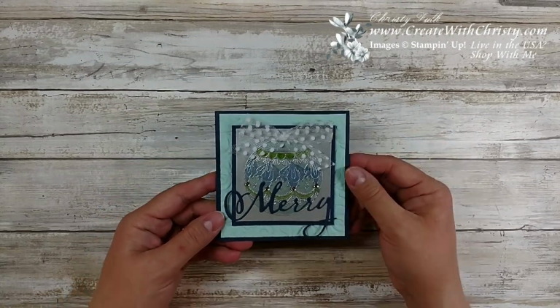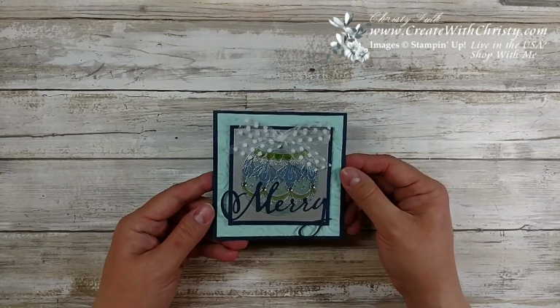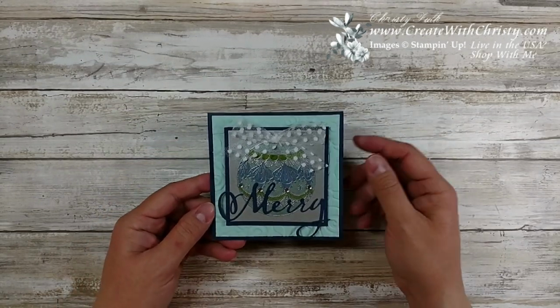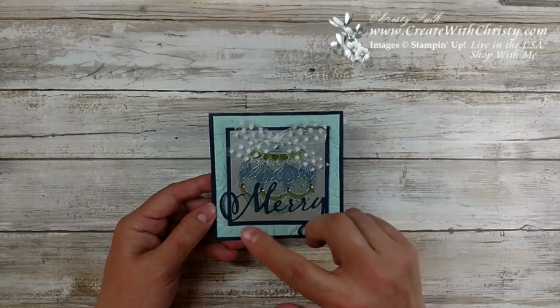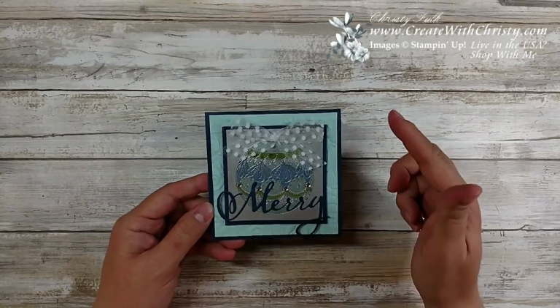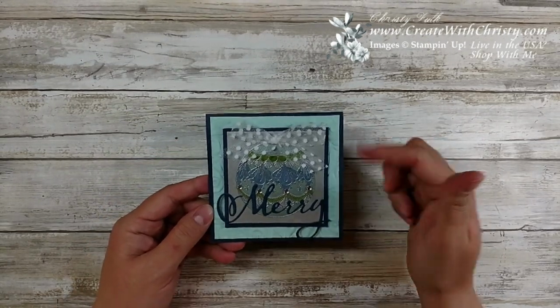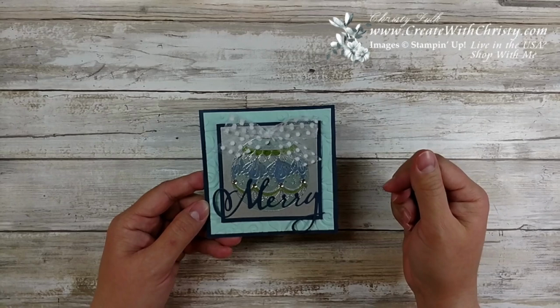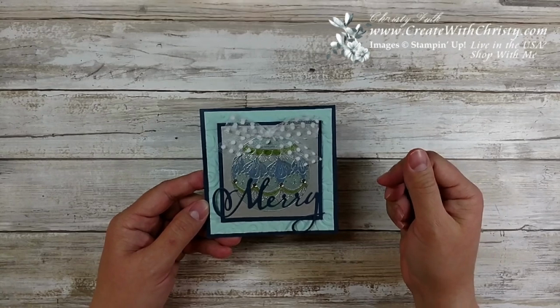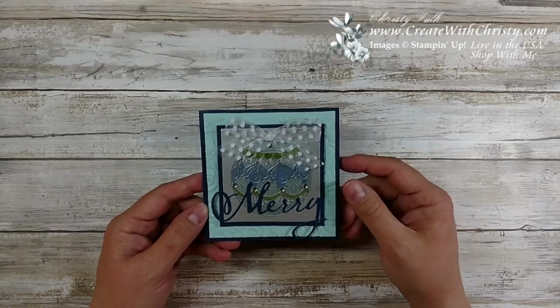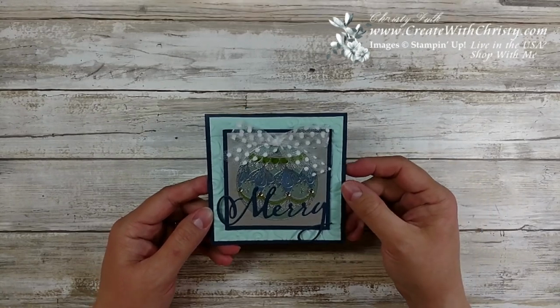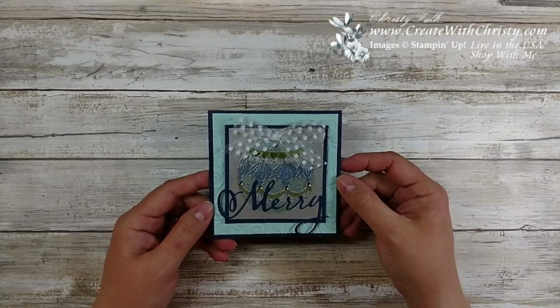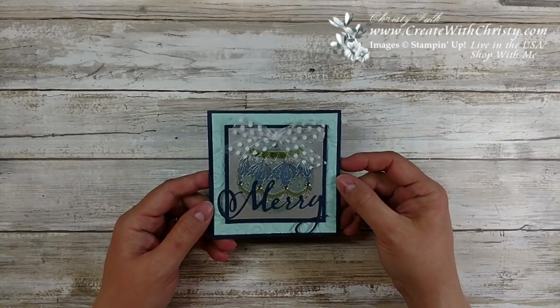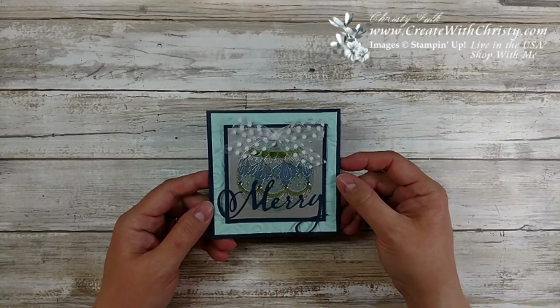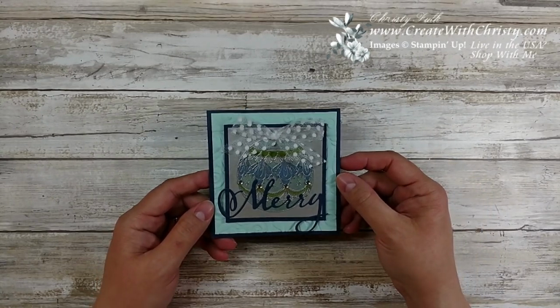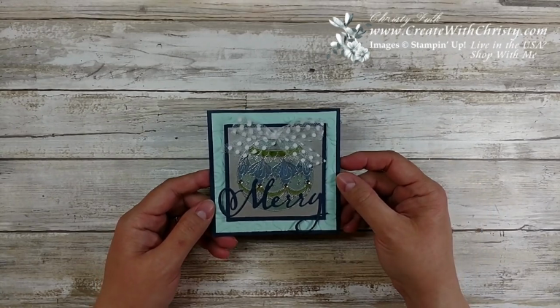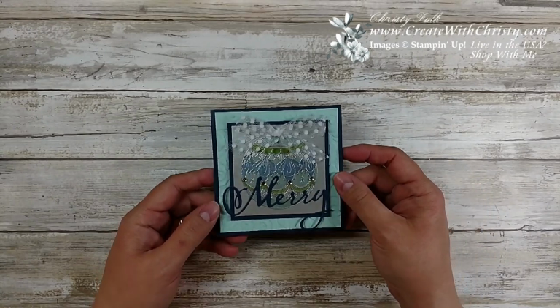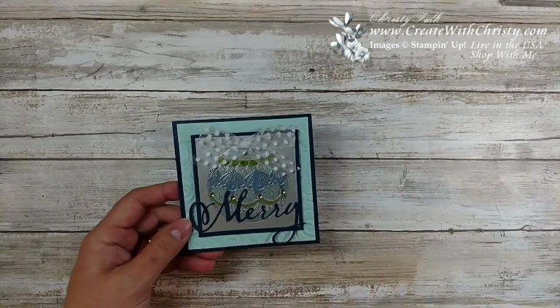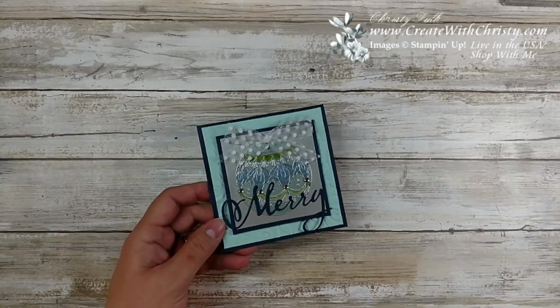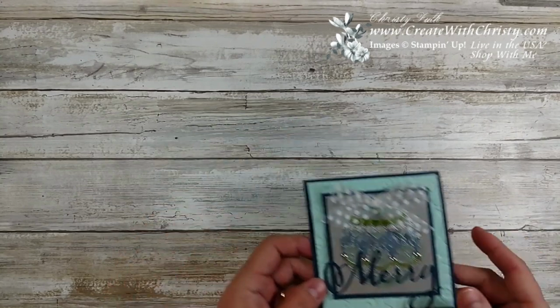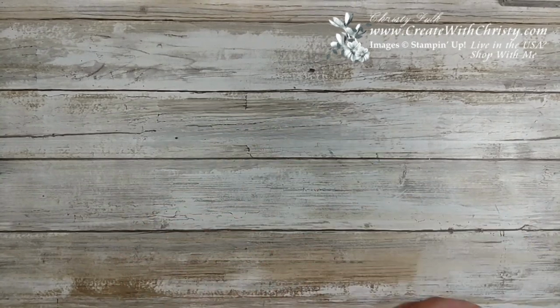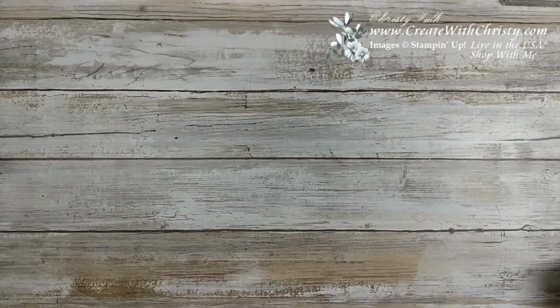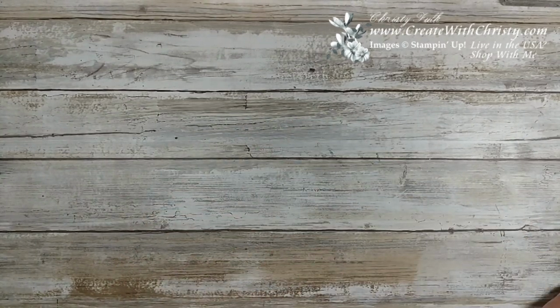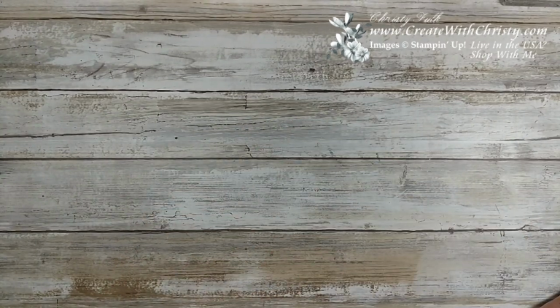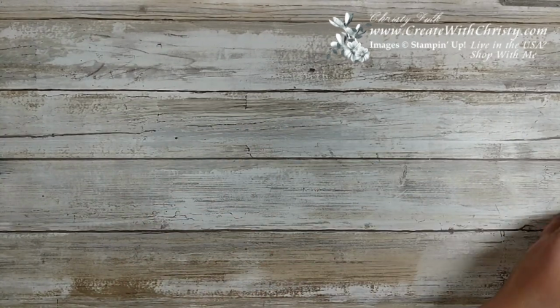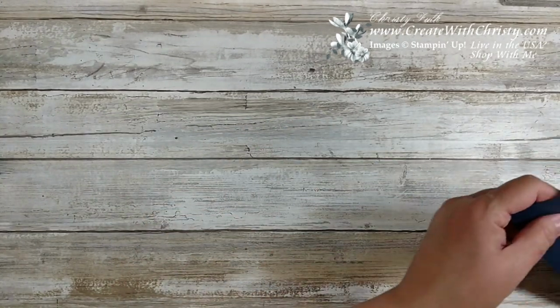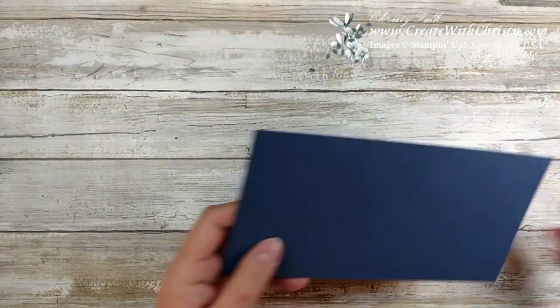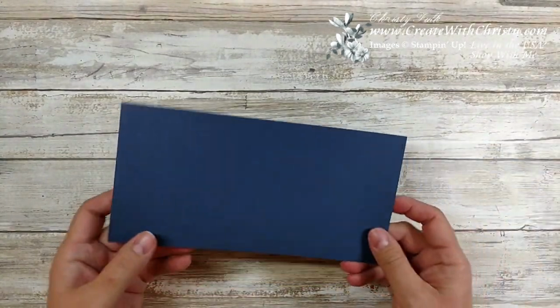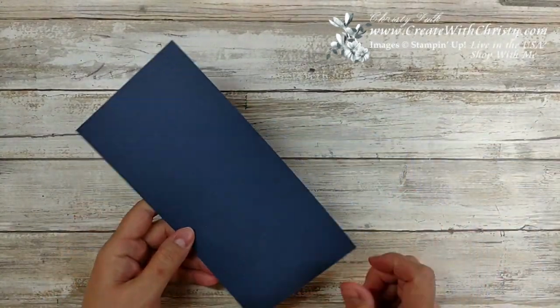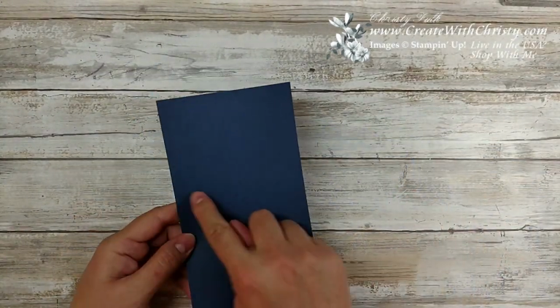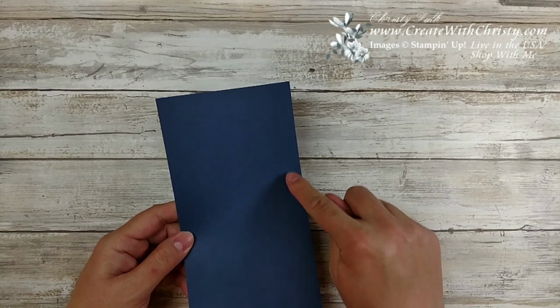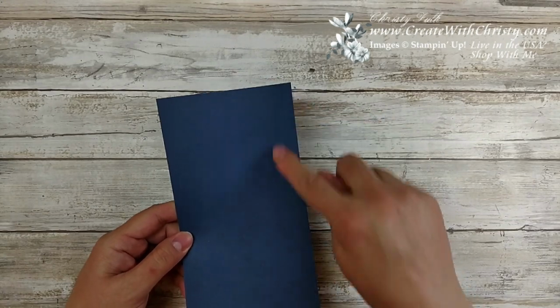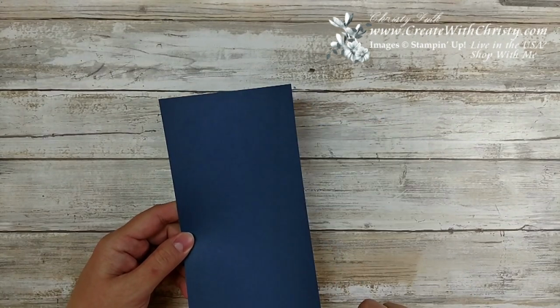This is a square card. I decided to do a four and a quarter by four and a quarter square, so it'll still fit in our regular medium envelopes. I'll go ahead and take a piece of Night of Navy for the card base, so it's four and a quarter by eight and a half.